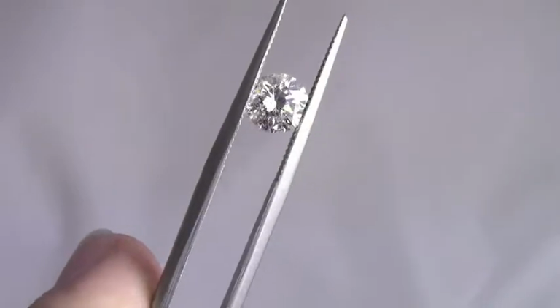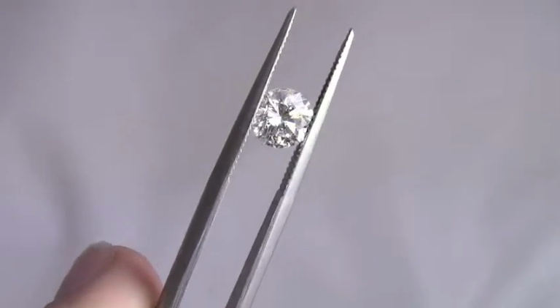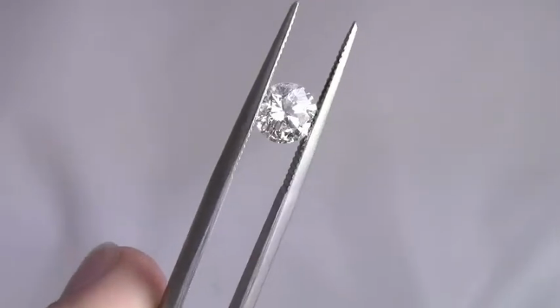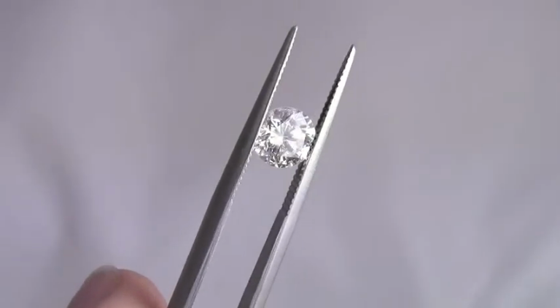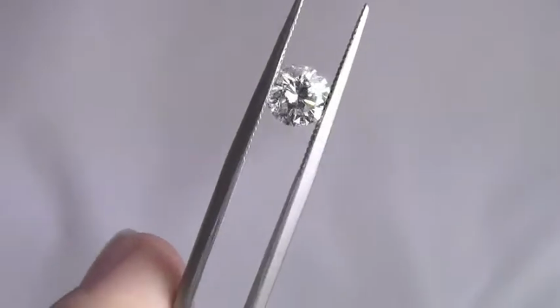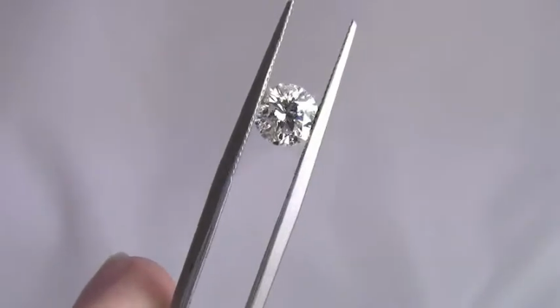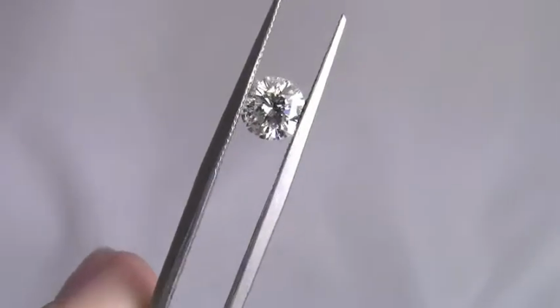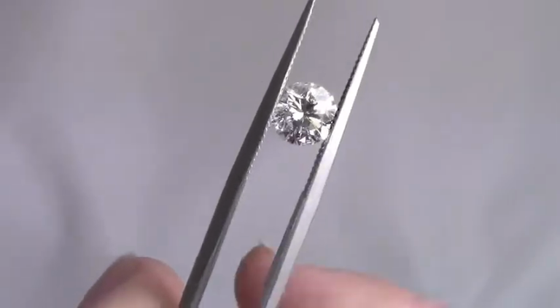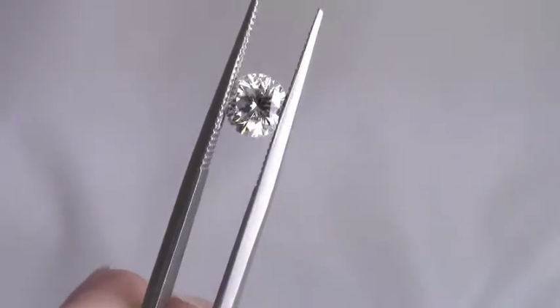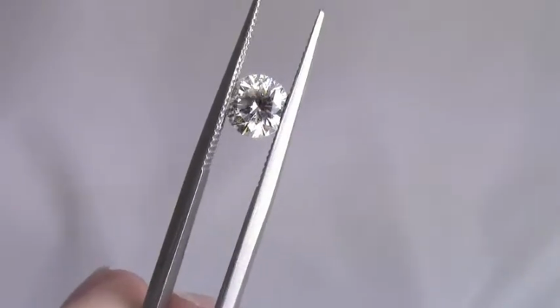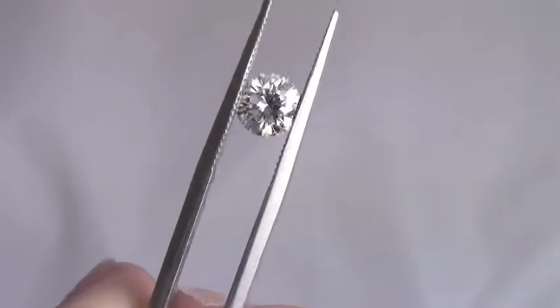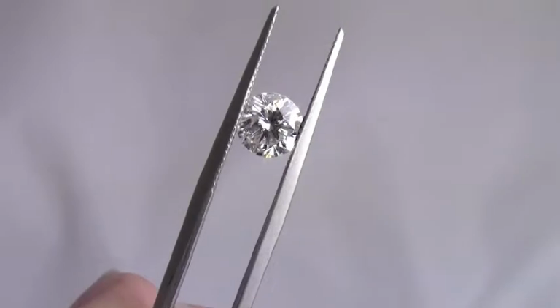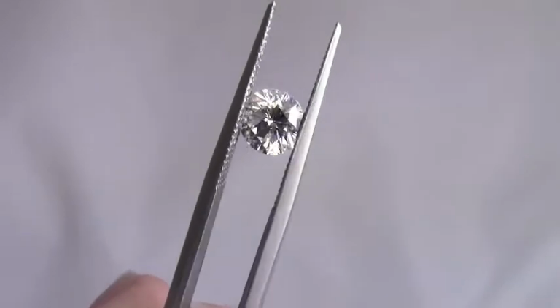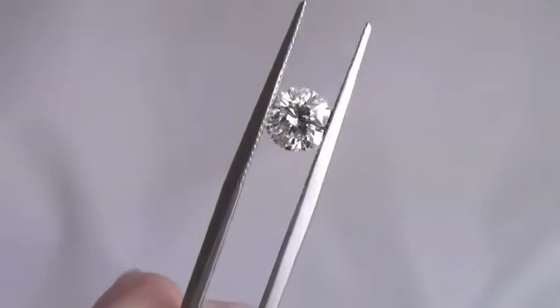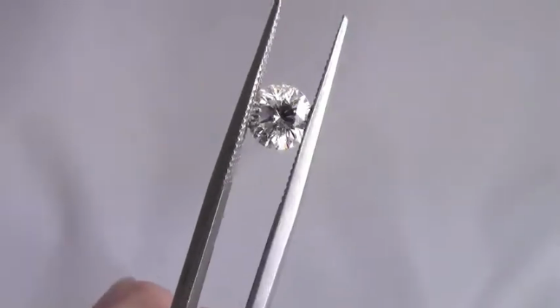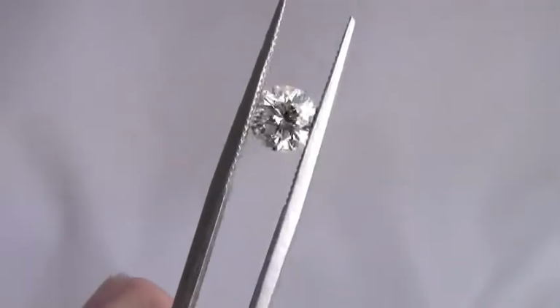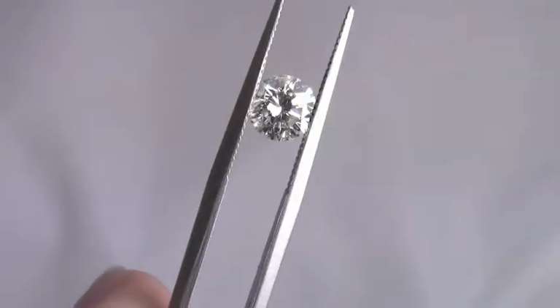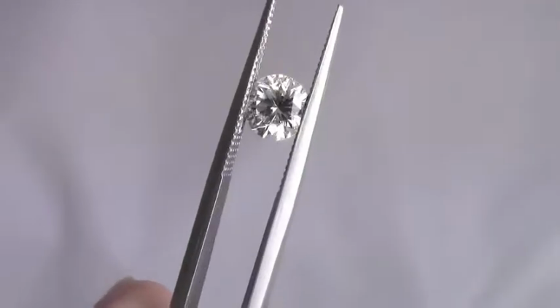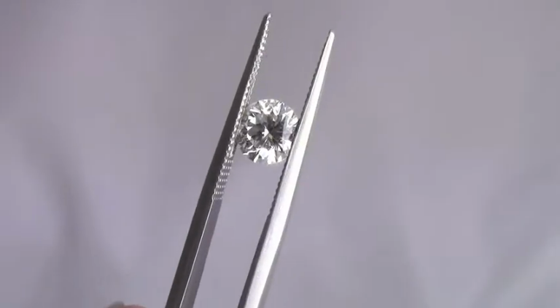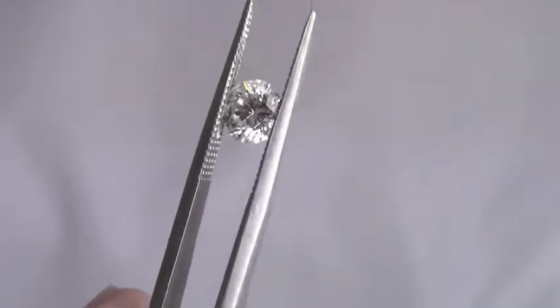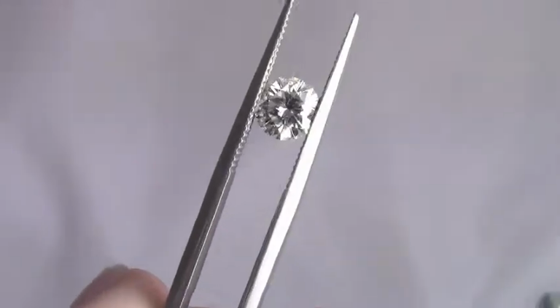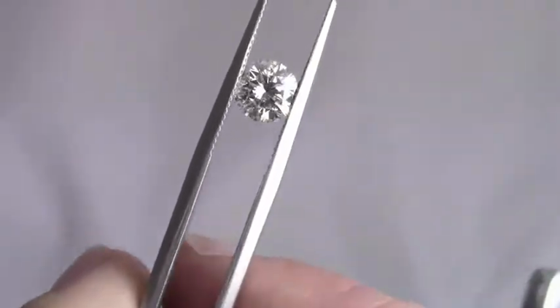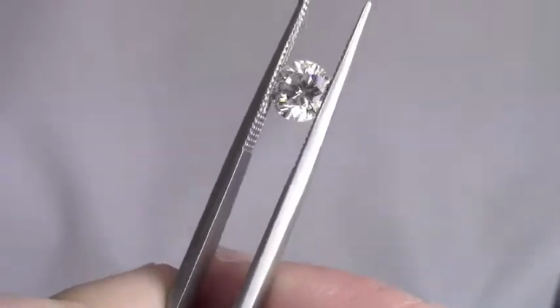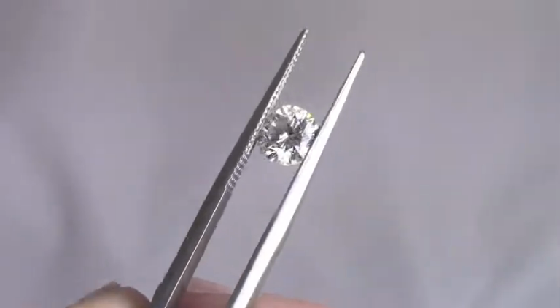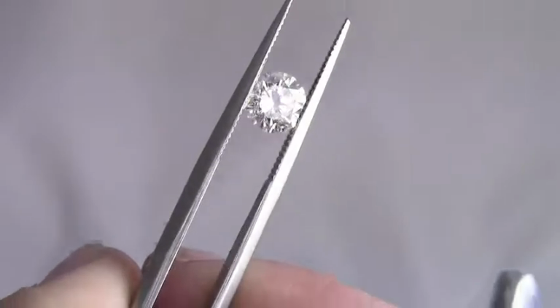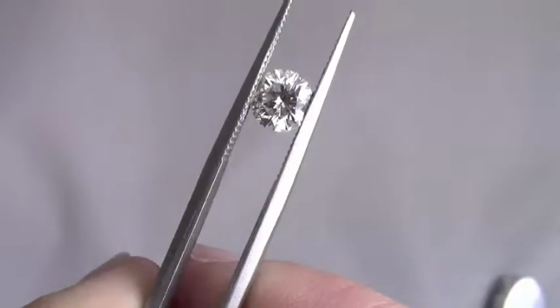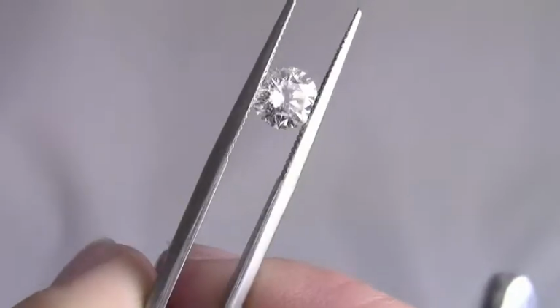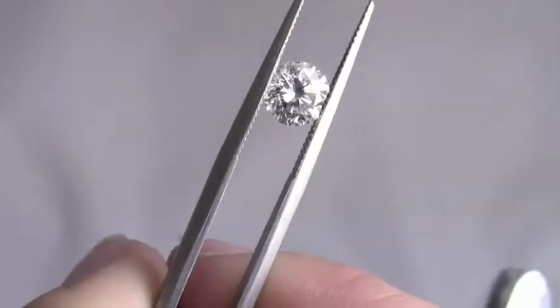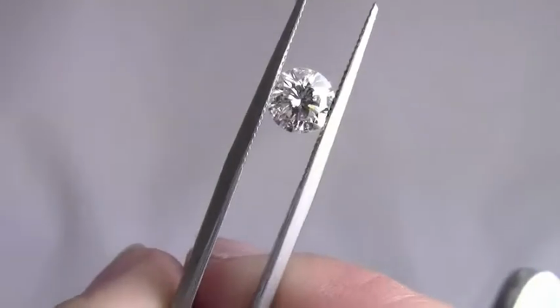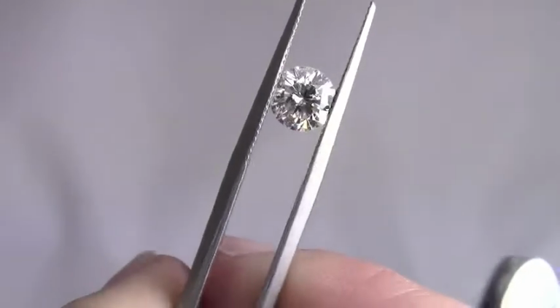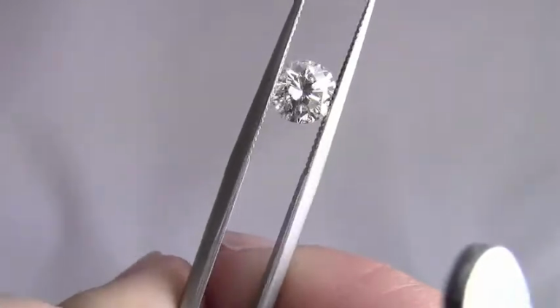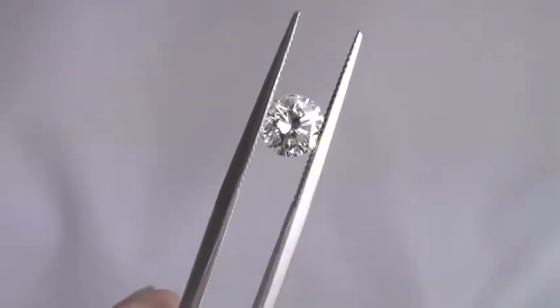Hey Steven, this is Vanessa from Vanessa Nicole Jewels. I just wanted you to take one final look at that D I1 because I took another look at it and I'm actually going to buy this stone because I am going to have no problem selling it.